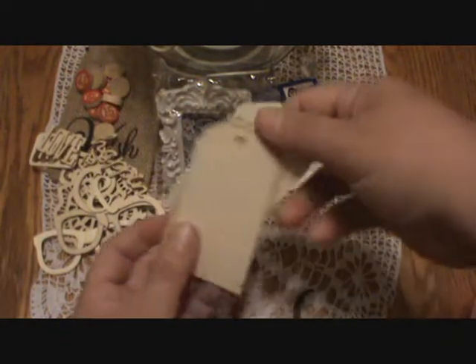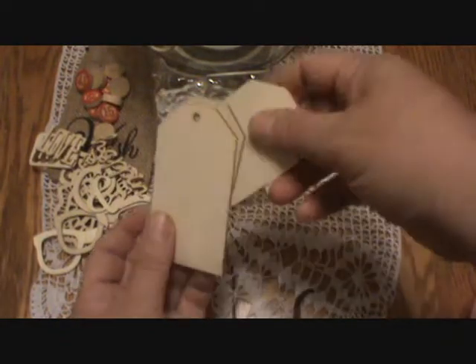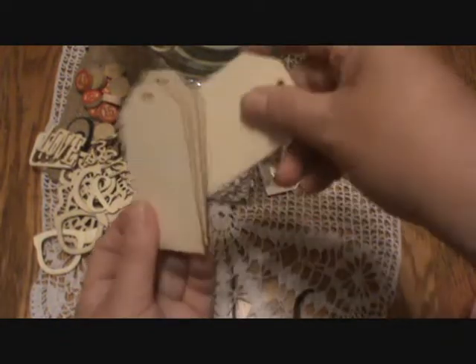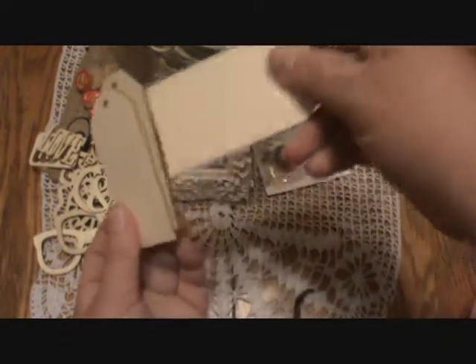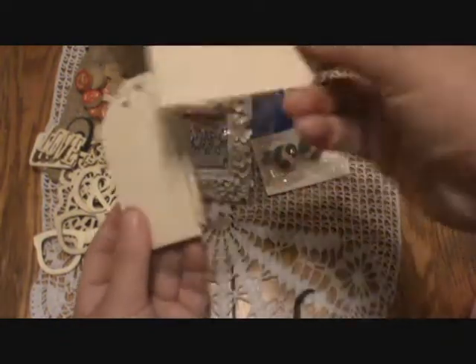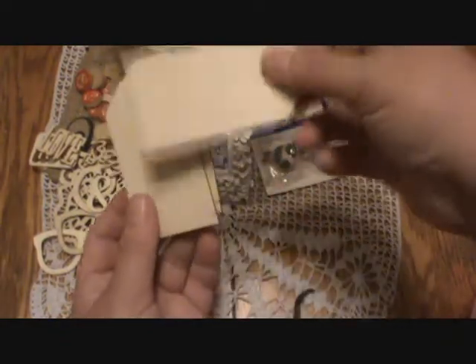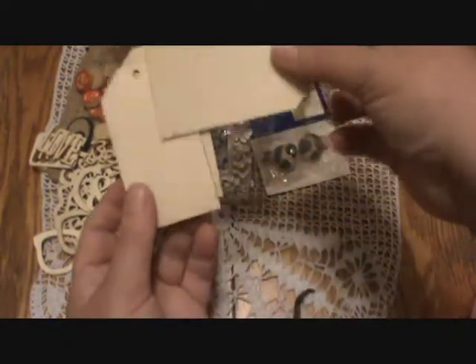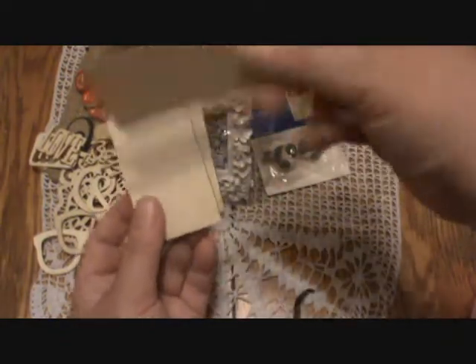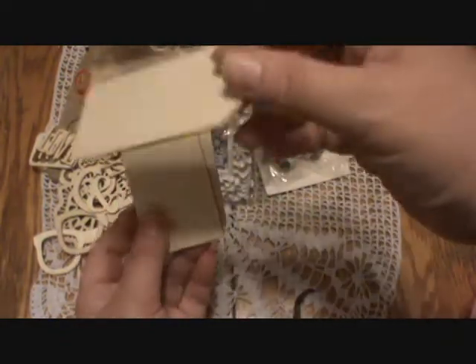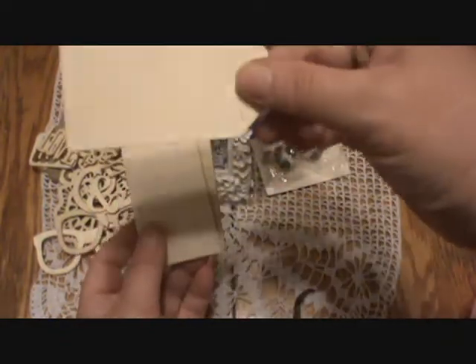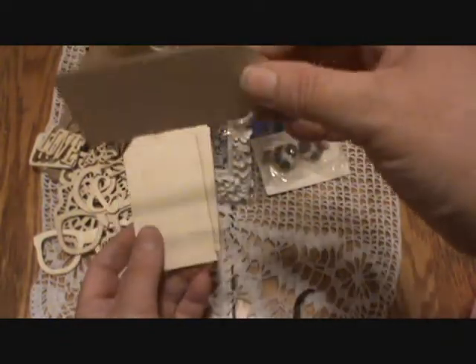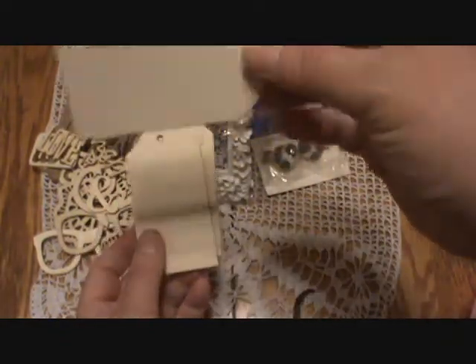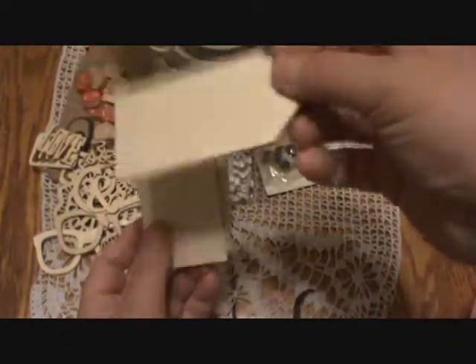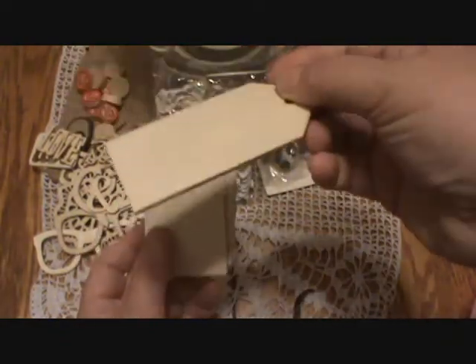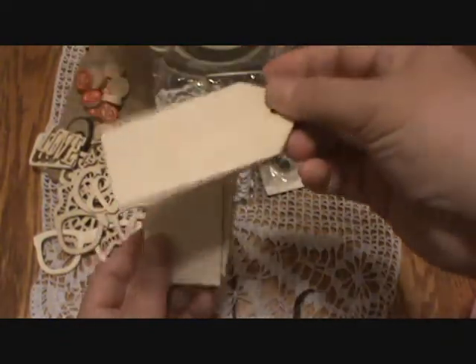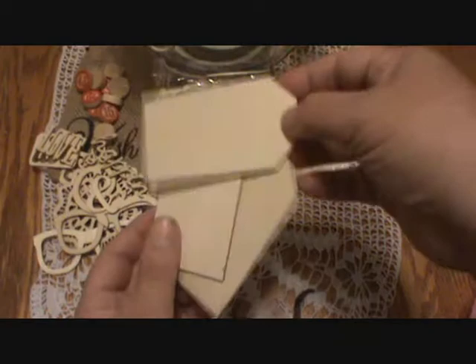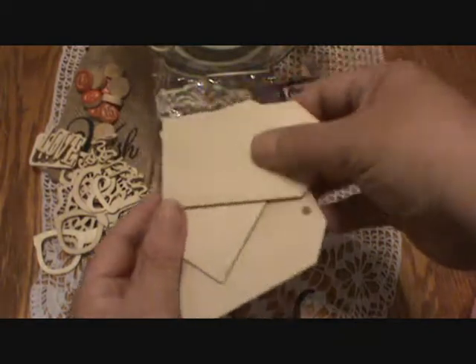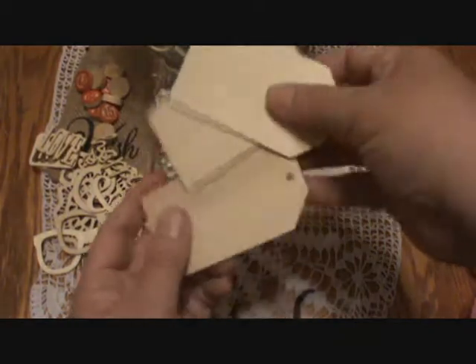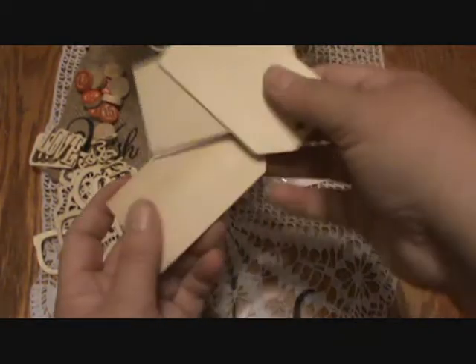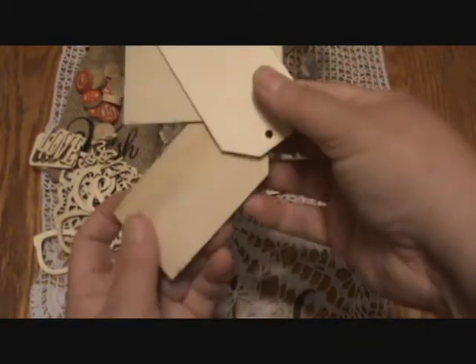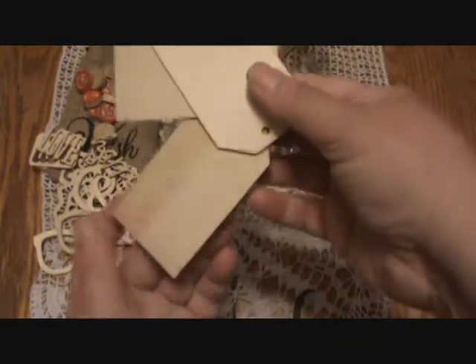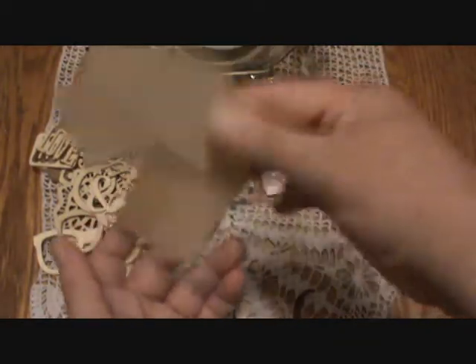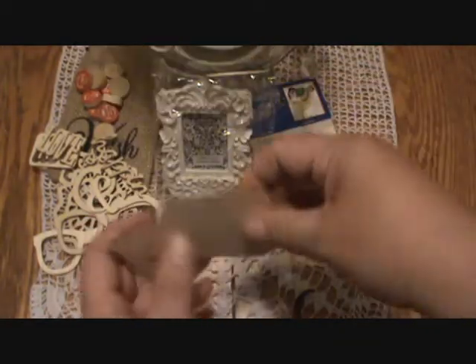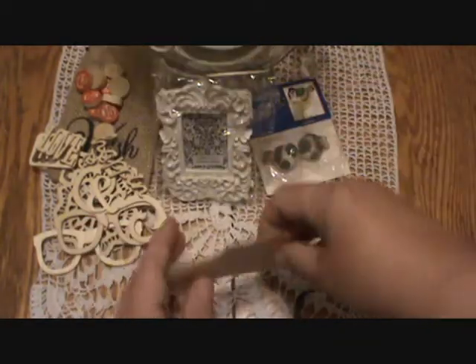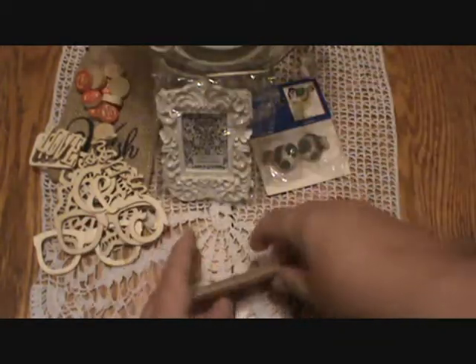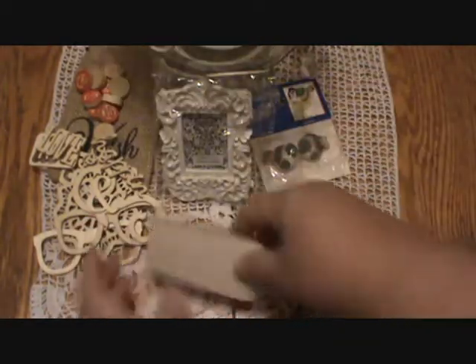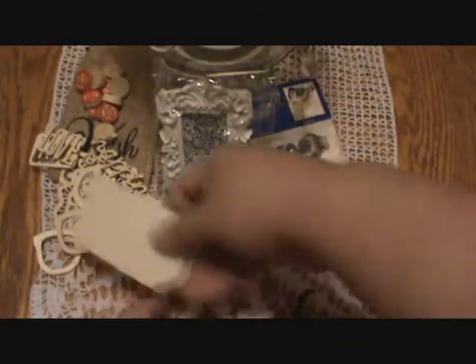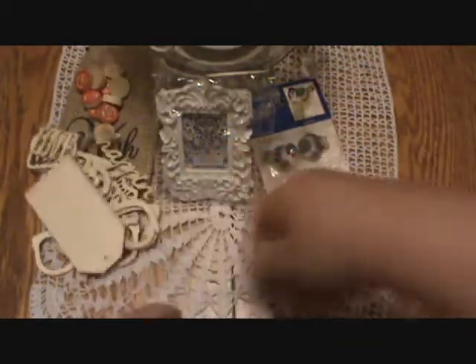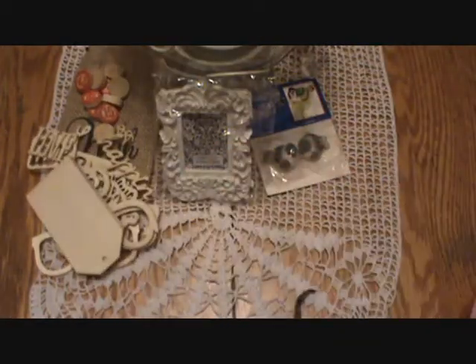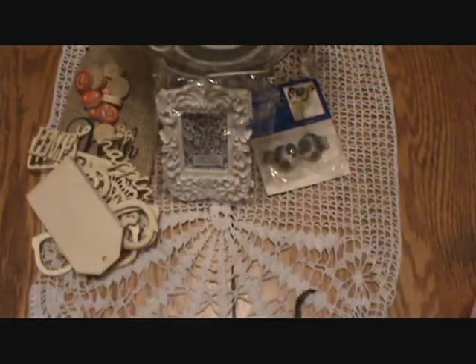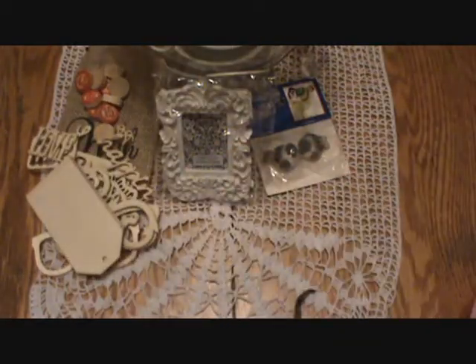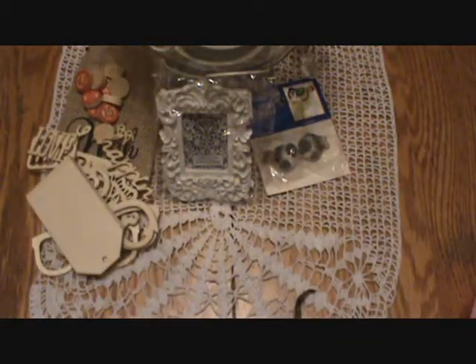And some pretty tags. Oh, these are nice. I like these. Really cute. Thank you for that, Deb.